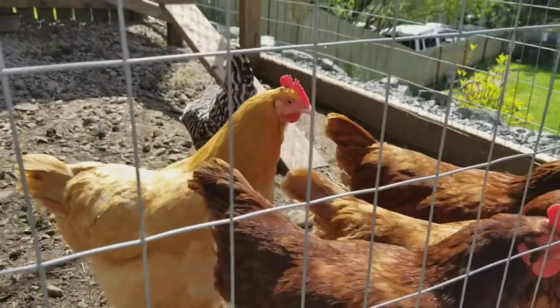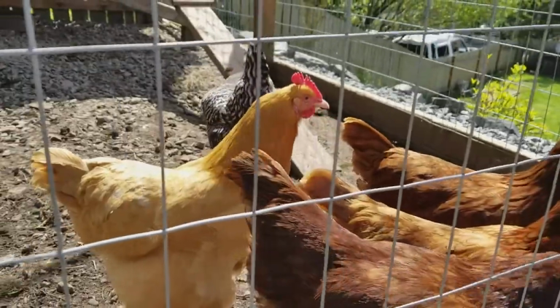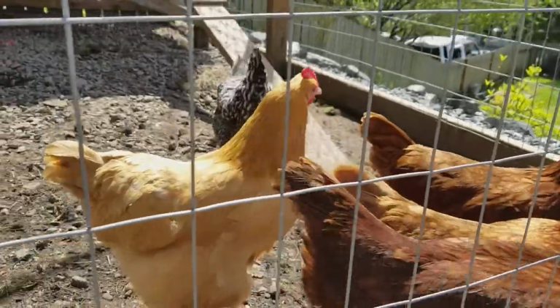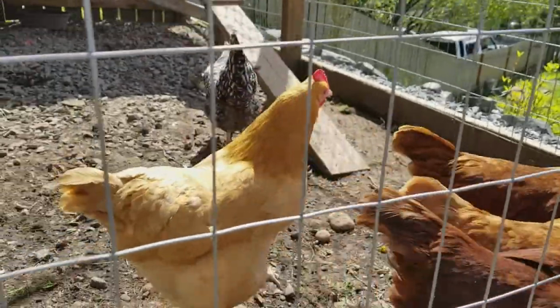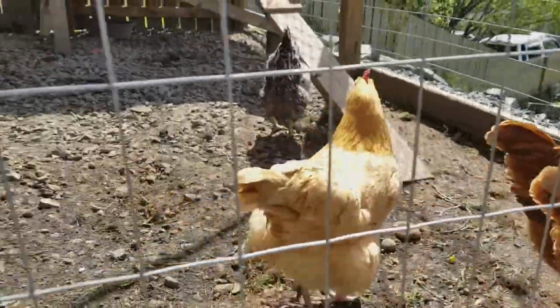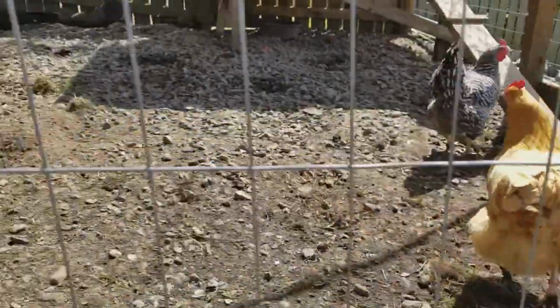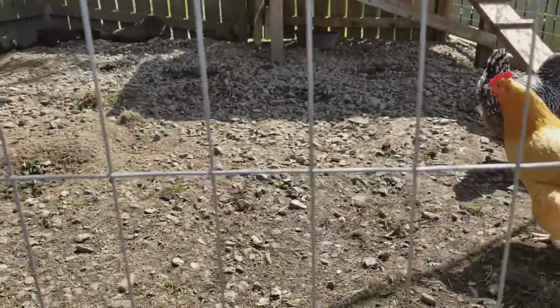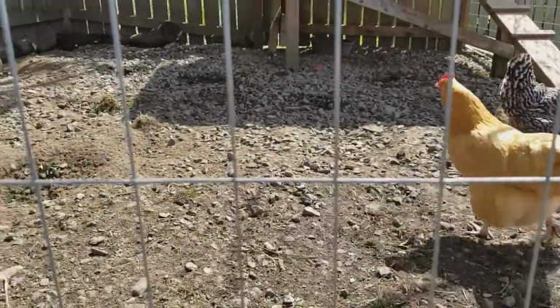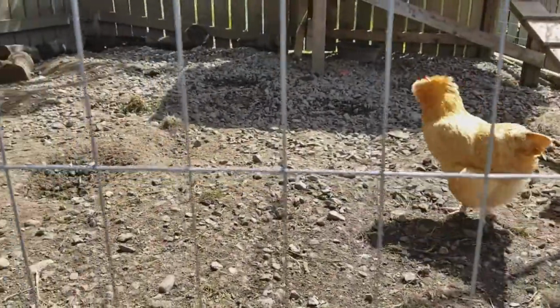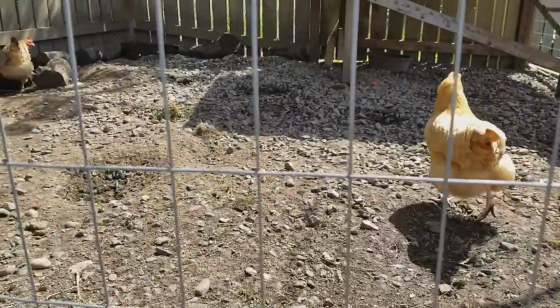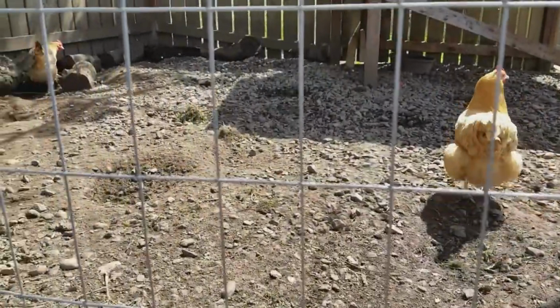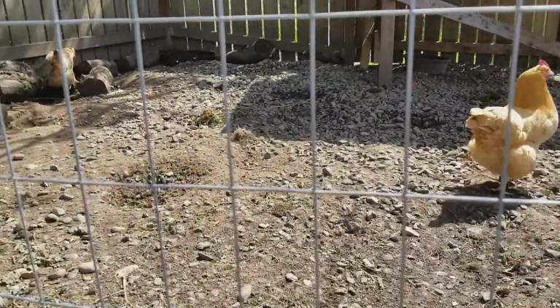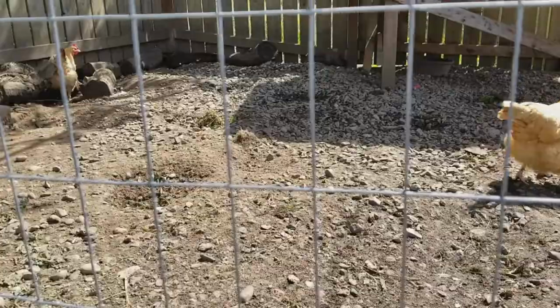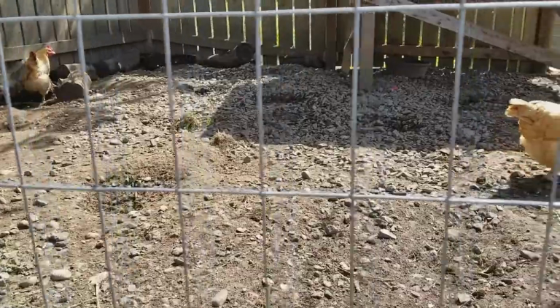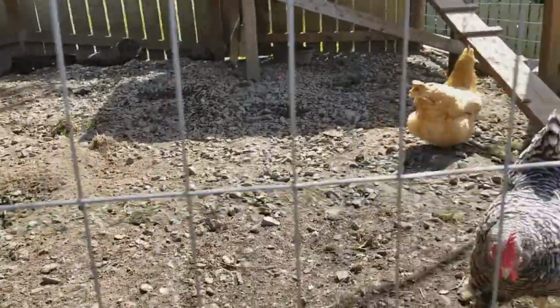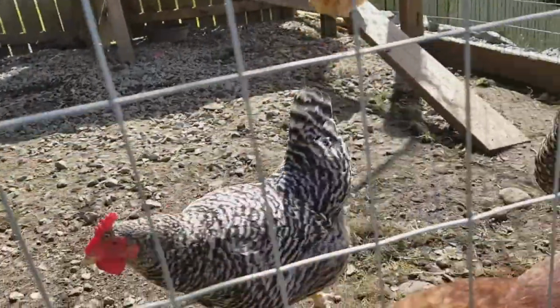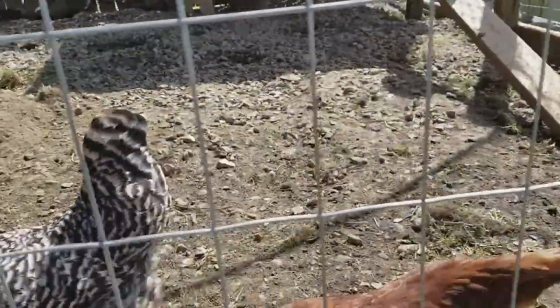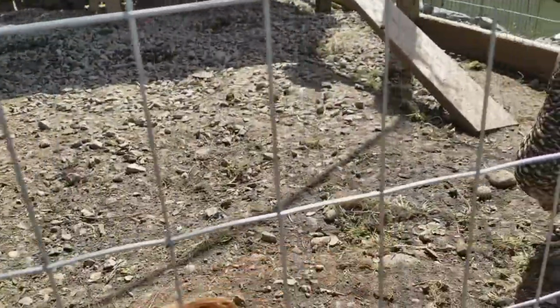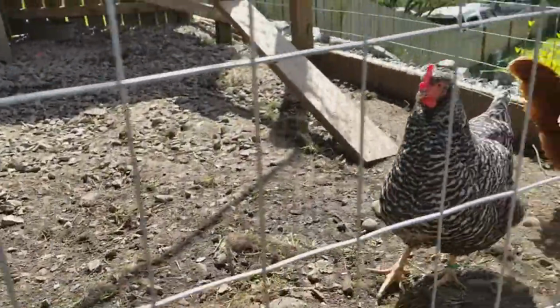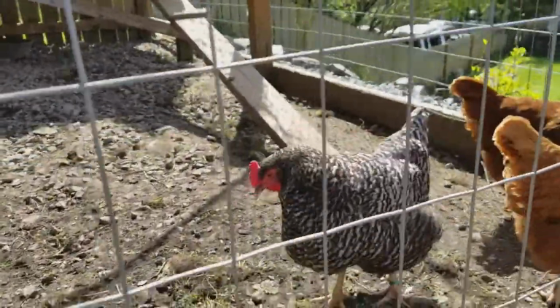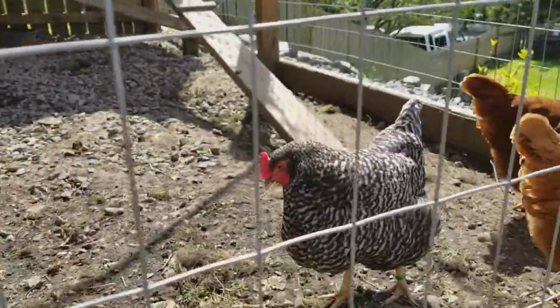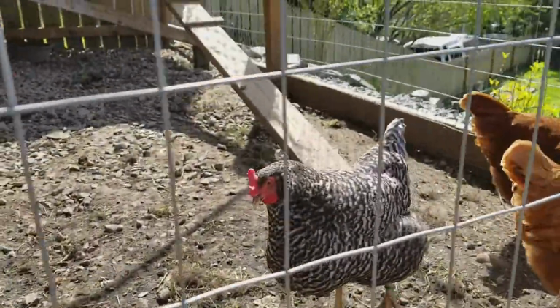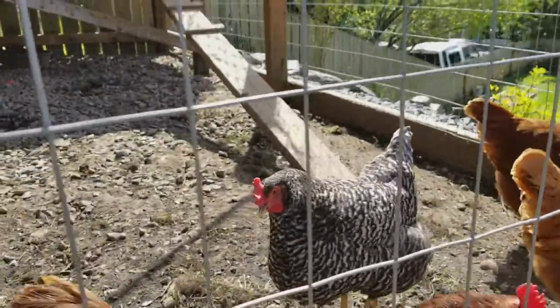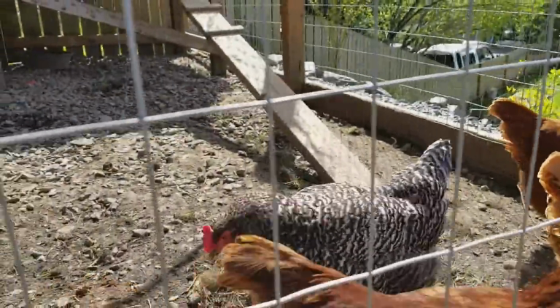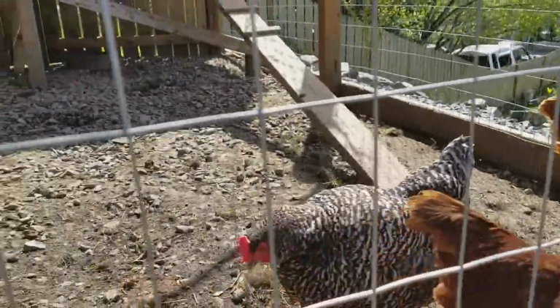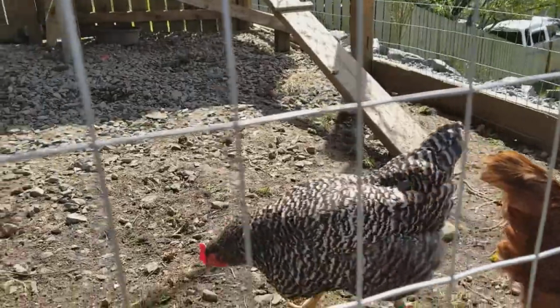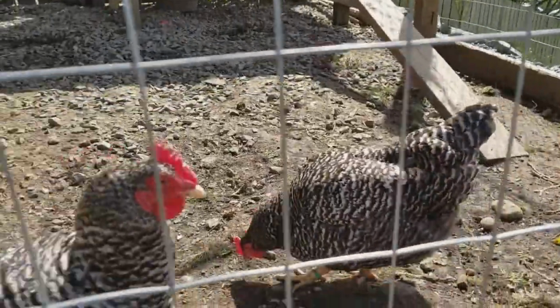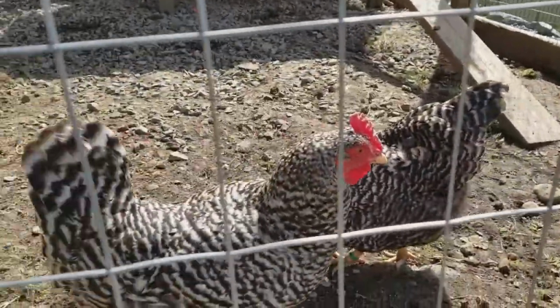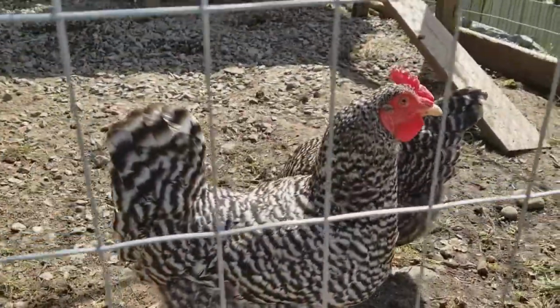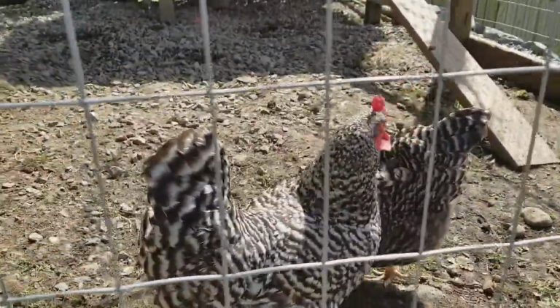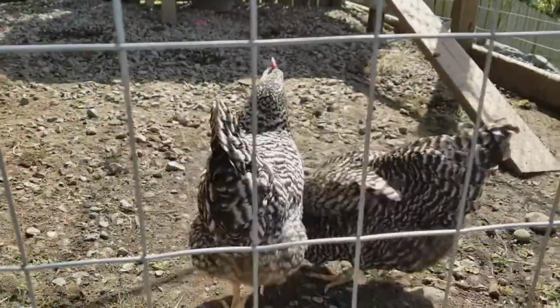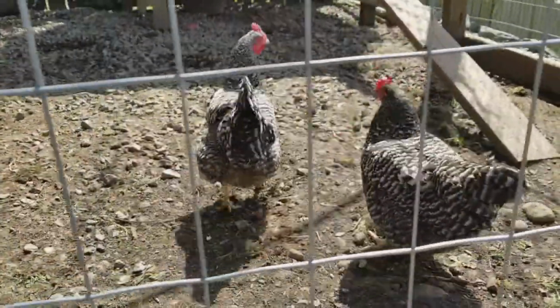No trouble whatsoever. You've got such a nice enclosure for them, everything just to keep them all healthy. Yeah, number one thing is... Look at that thing, man. That's a big old thing right there. That's a rascal.